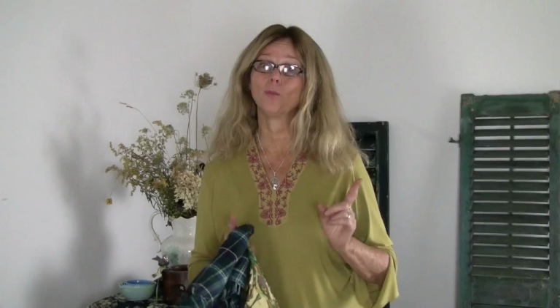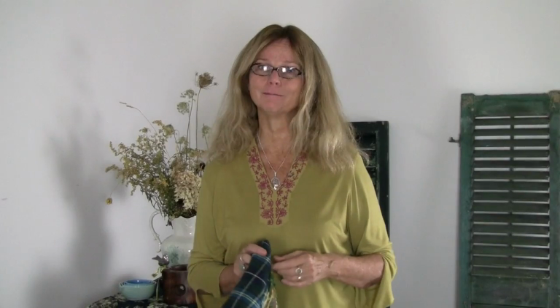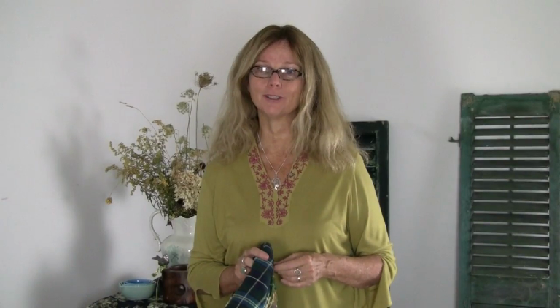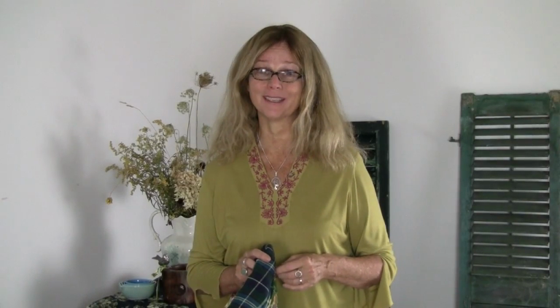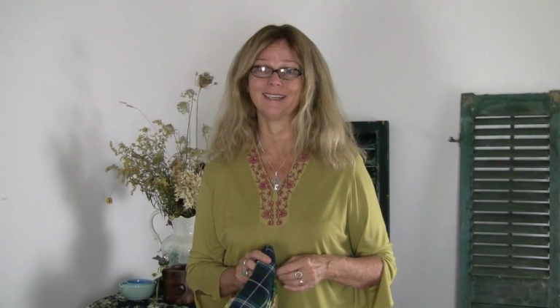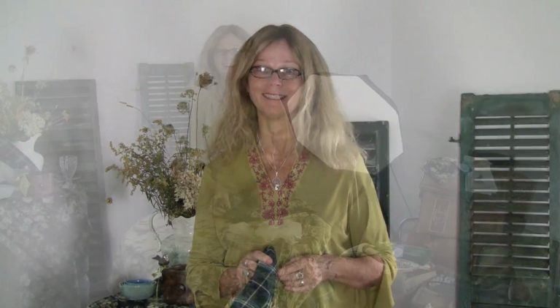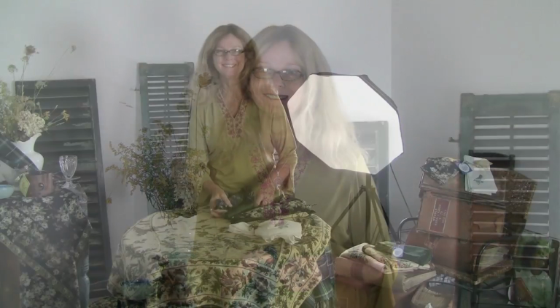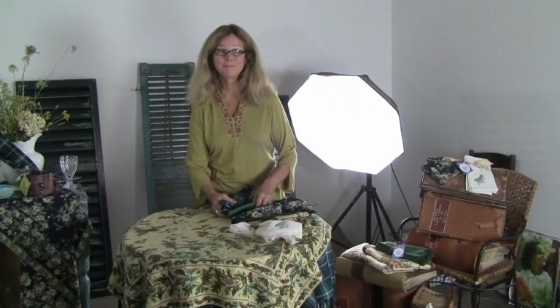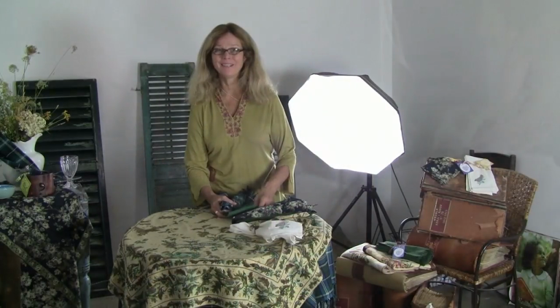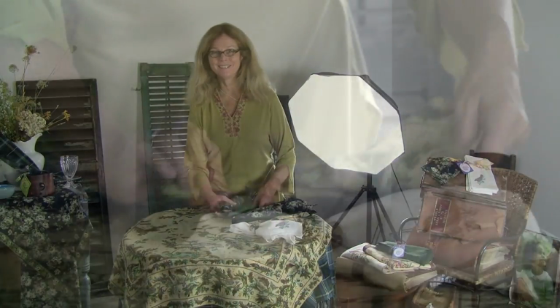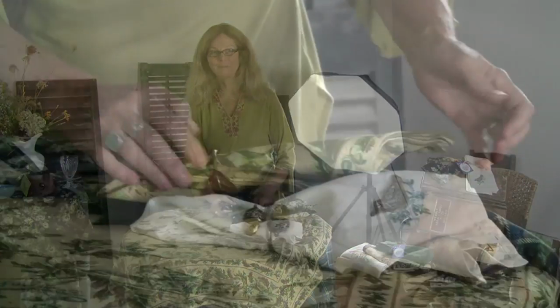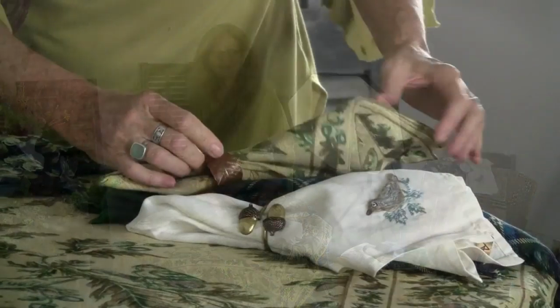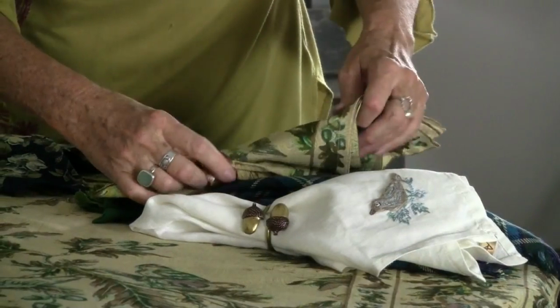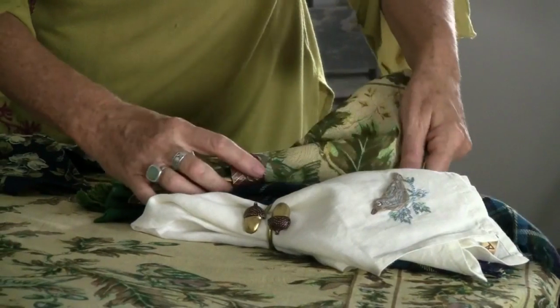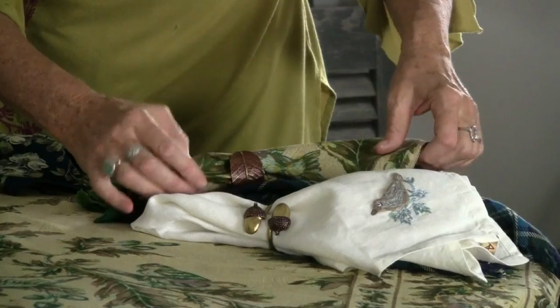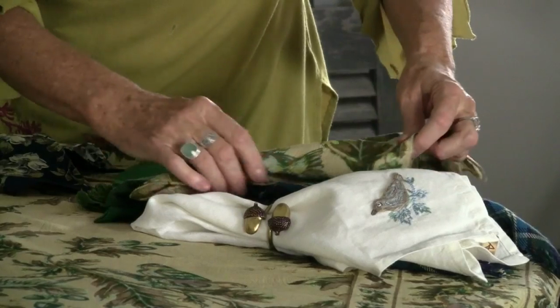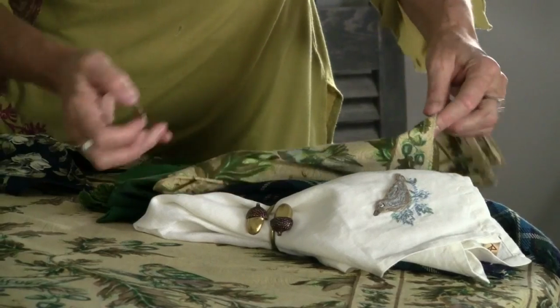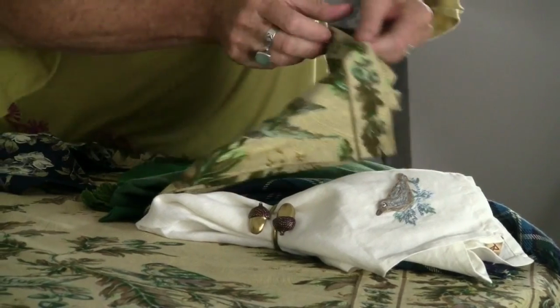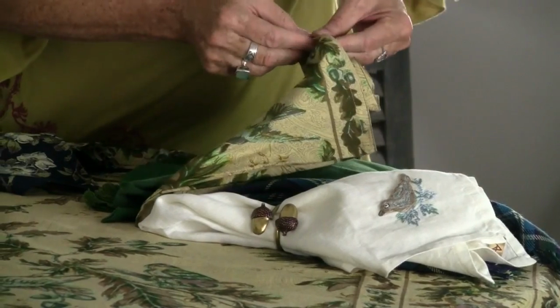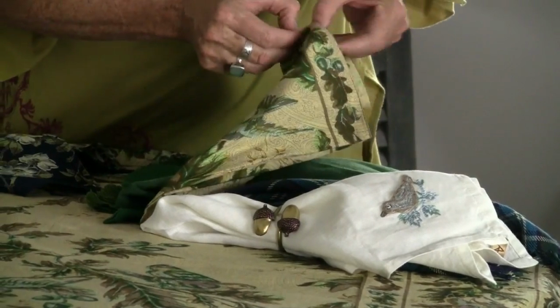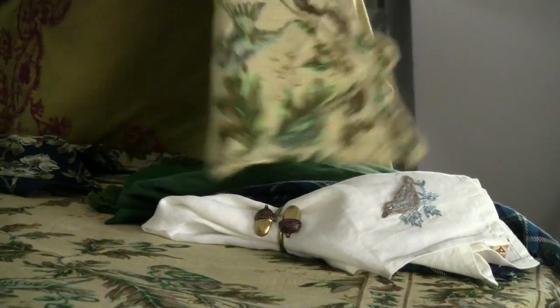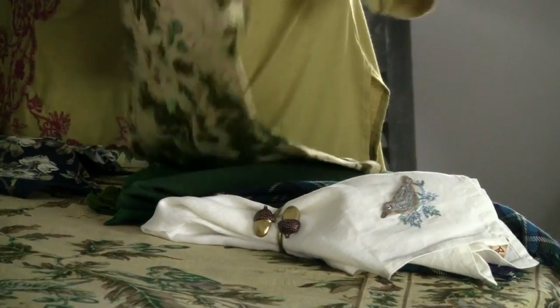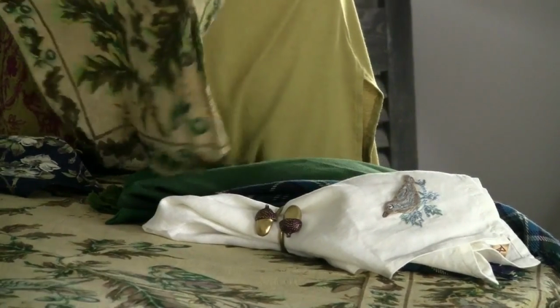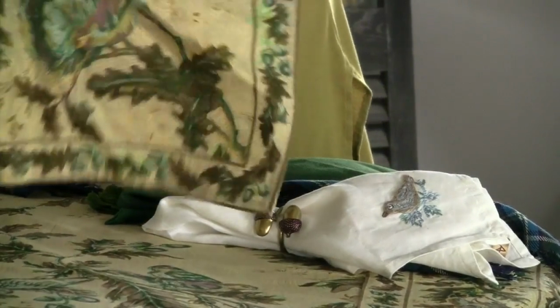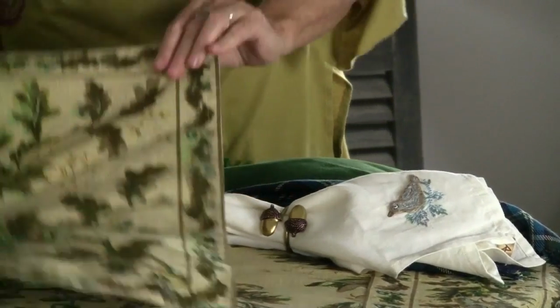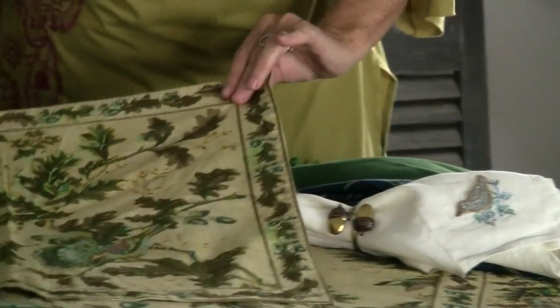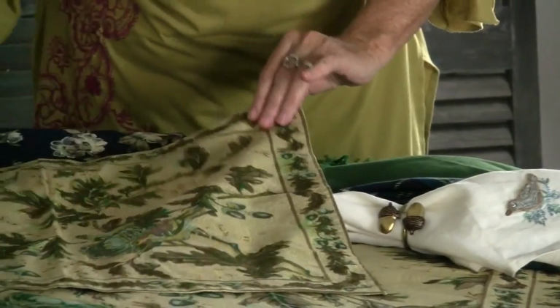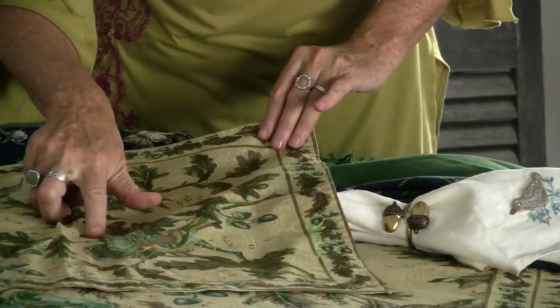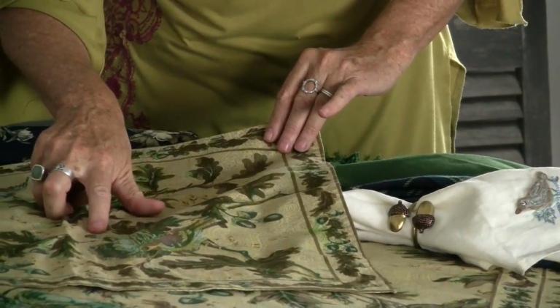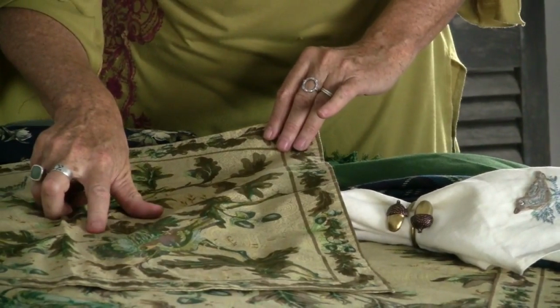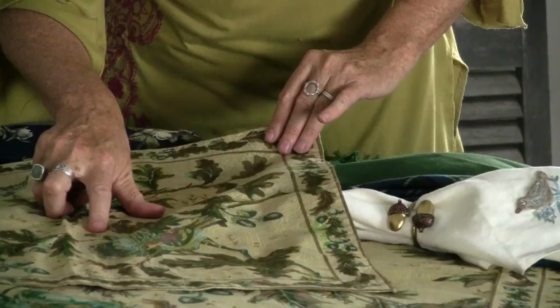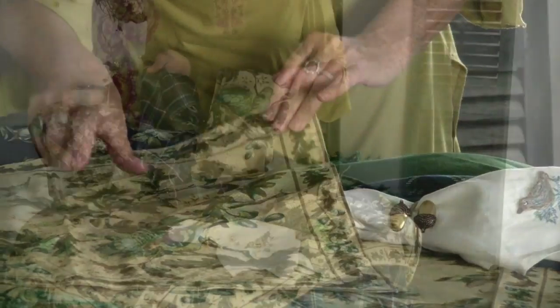Welcome to Fall 2011. This is behind the scenes at April Cornell. We're in our photos just loving our Field Birds collection — really one of my favorites, bringing nature indoors.